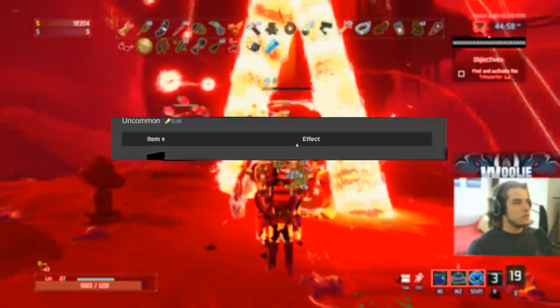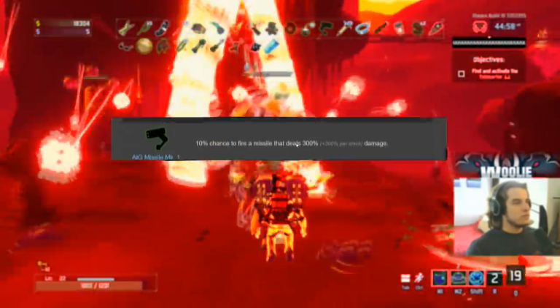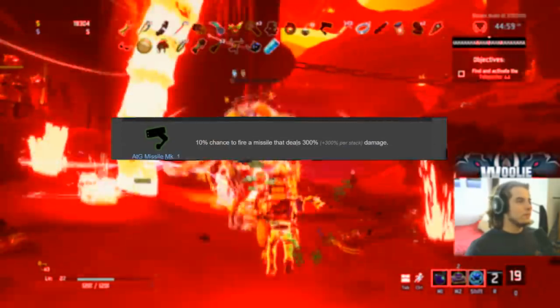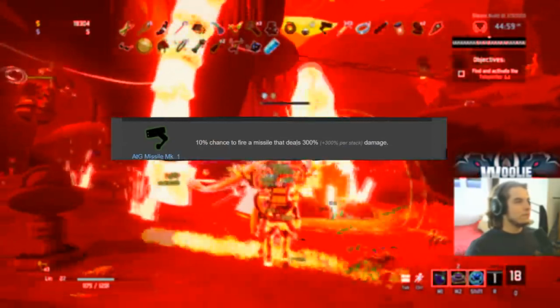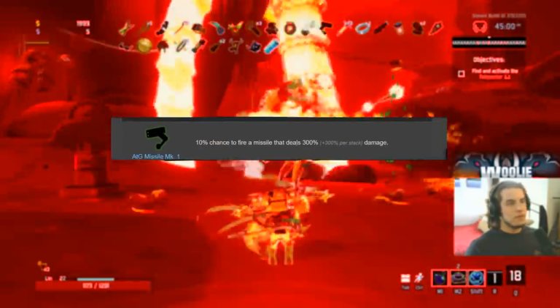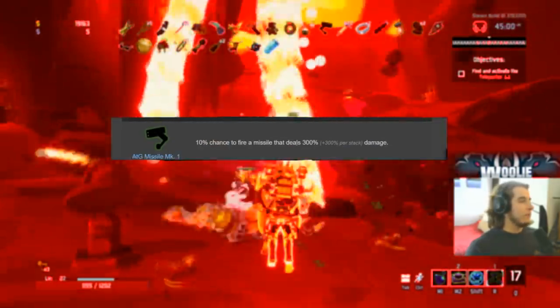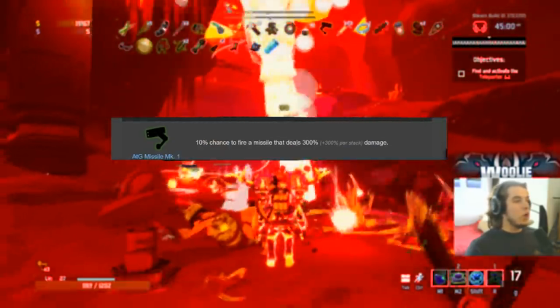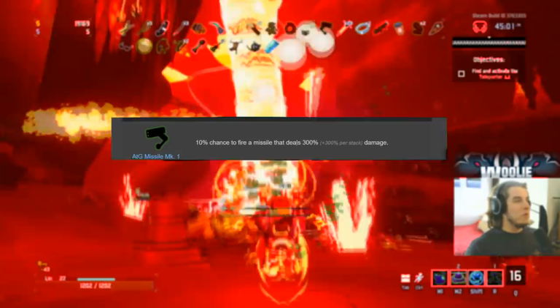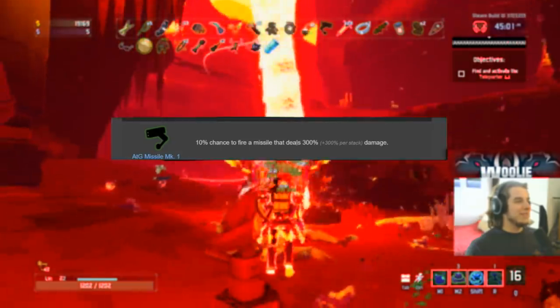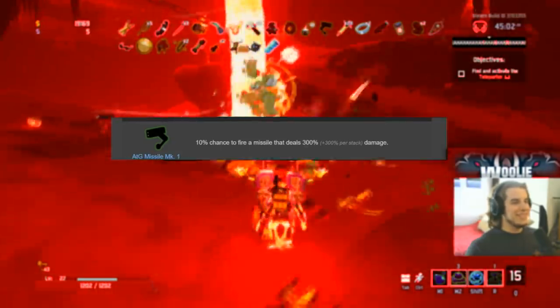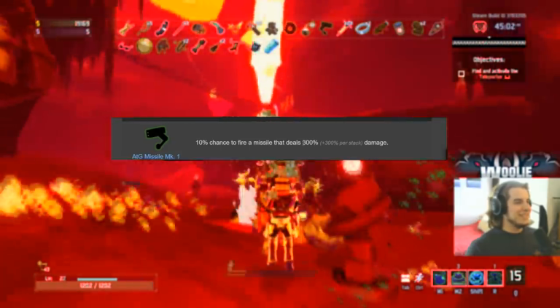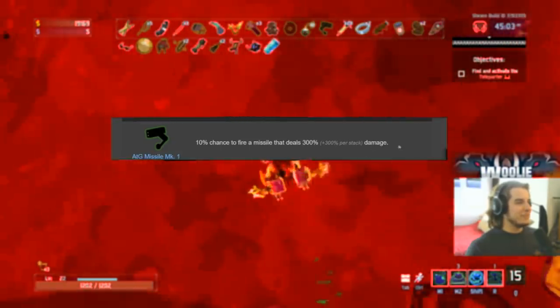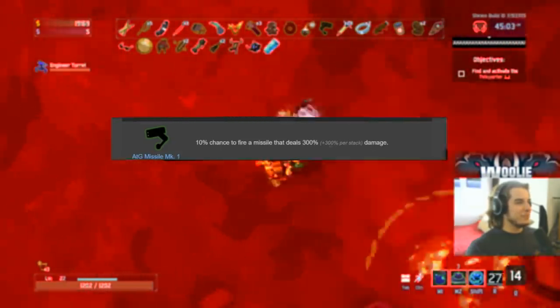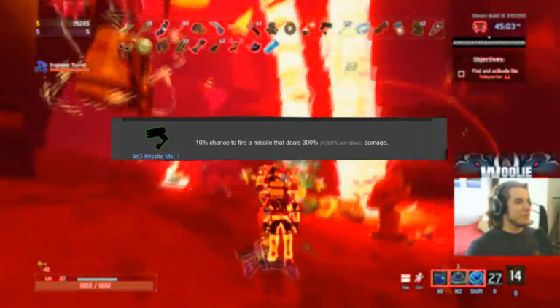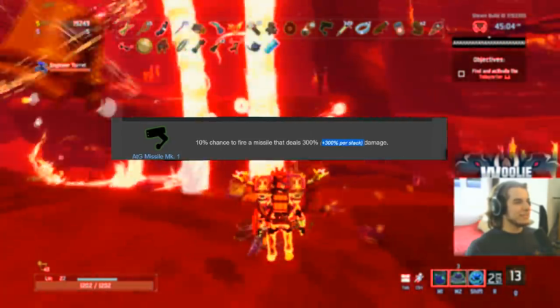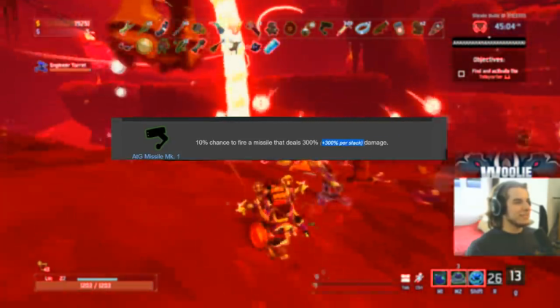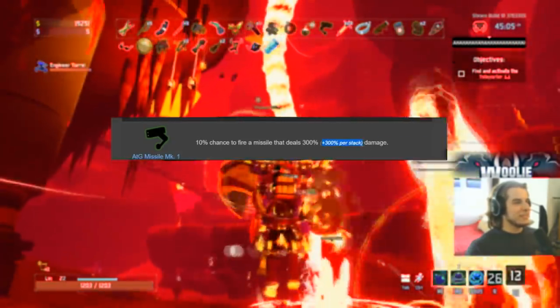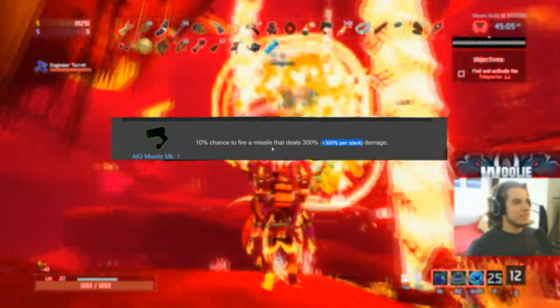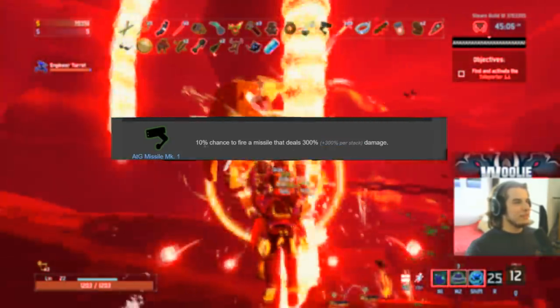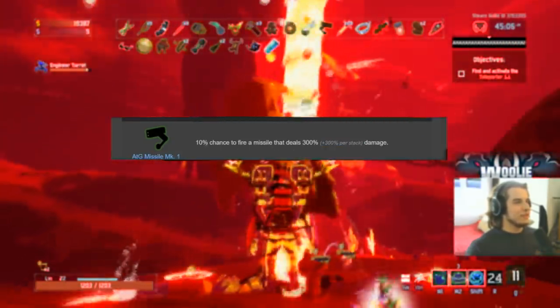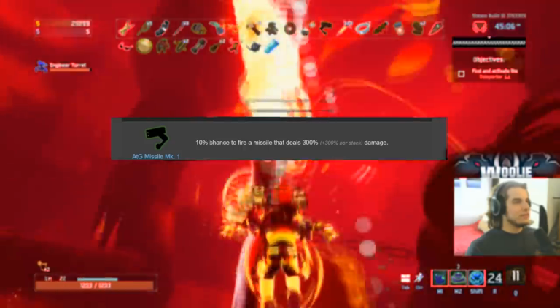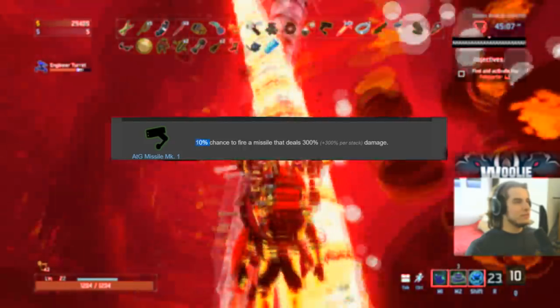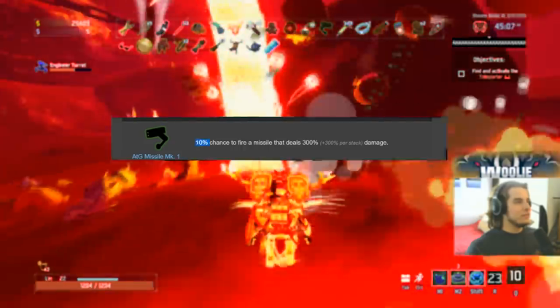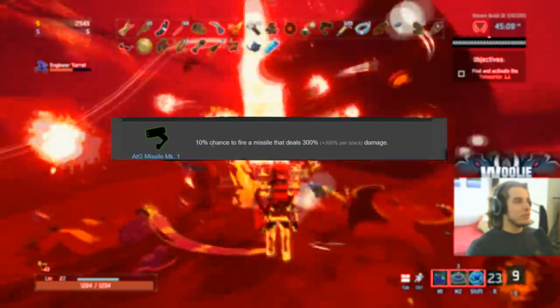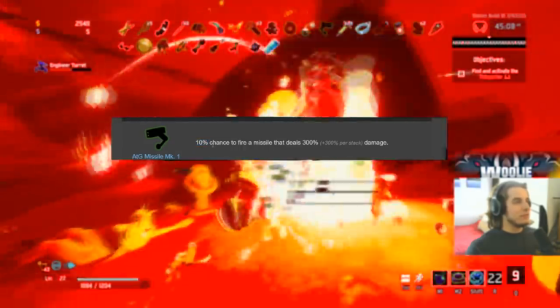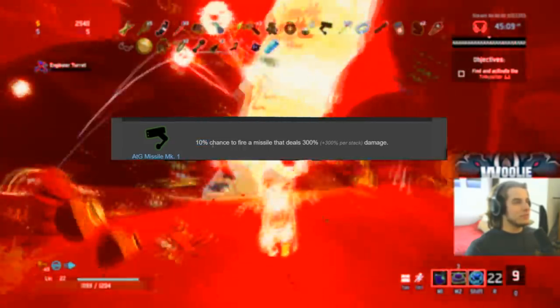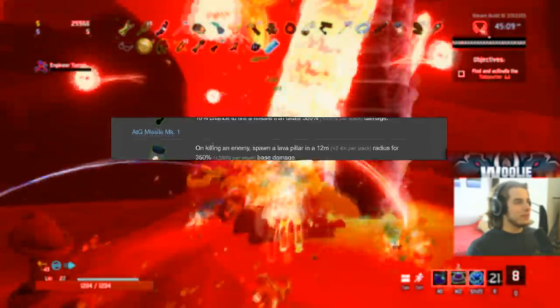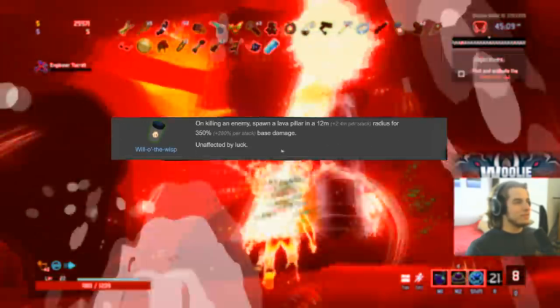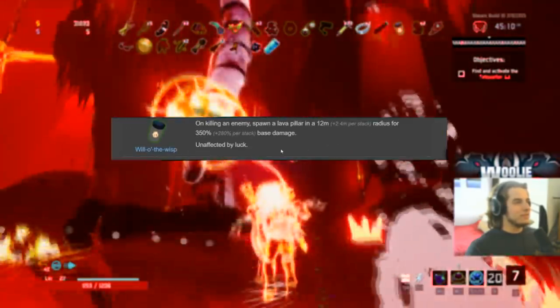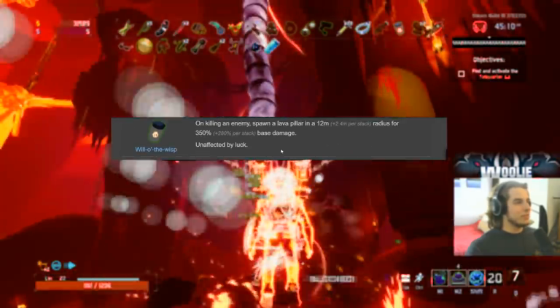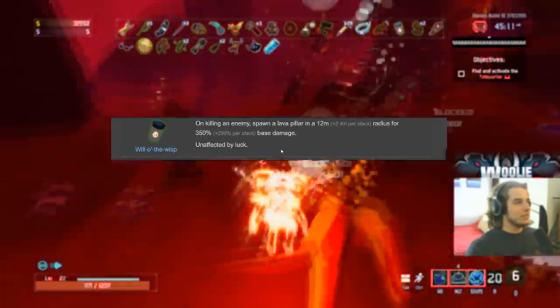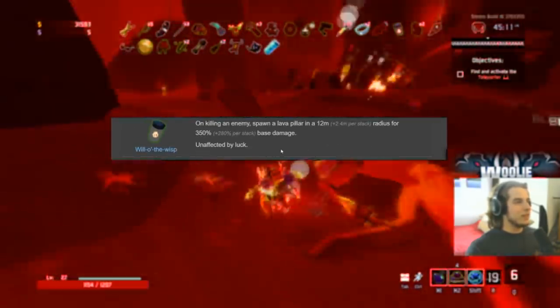Moving on to uncommon items — starting with the AtG Missile Mk. 1. This thing gets an A. 300% damage is a ton, especially 300% per stack. However, you don't get increased chance to proc, so I have to give this an A.